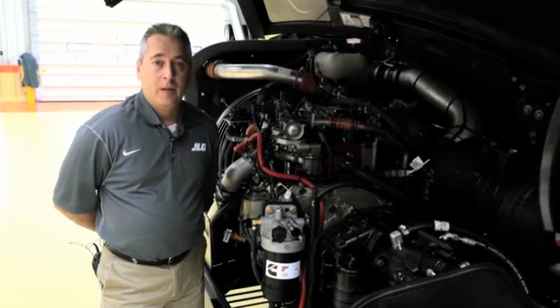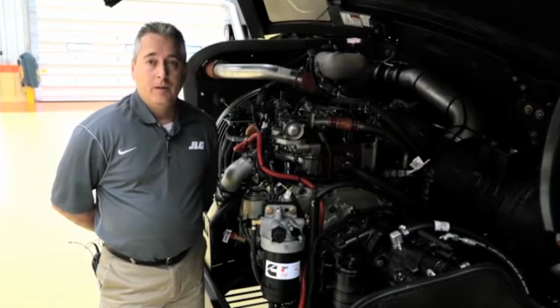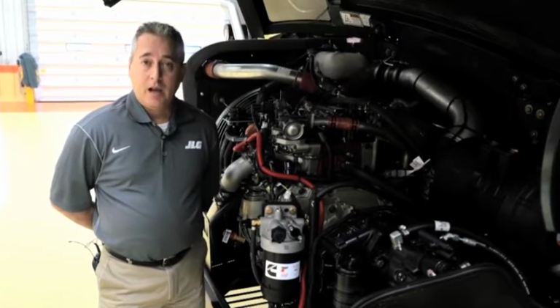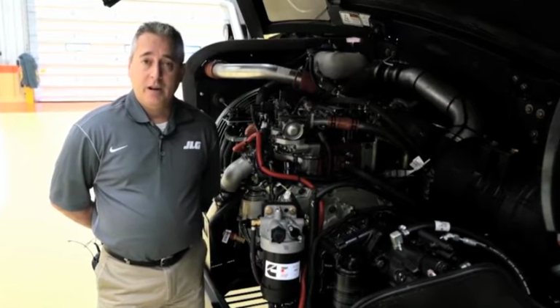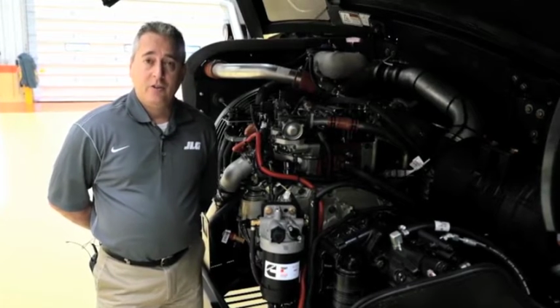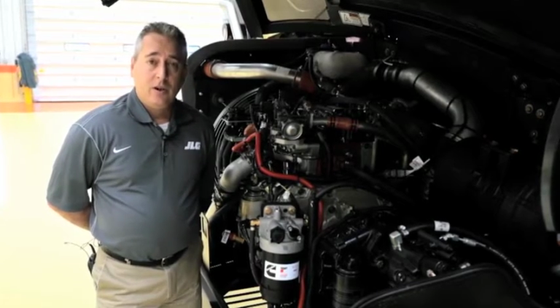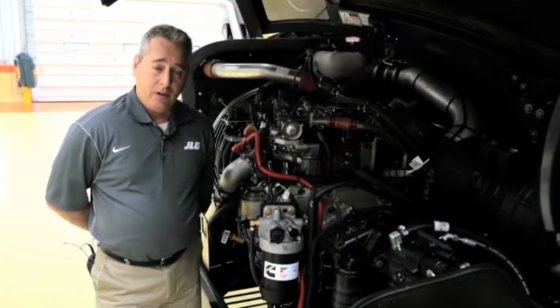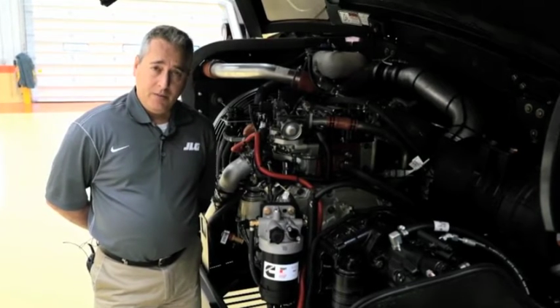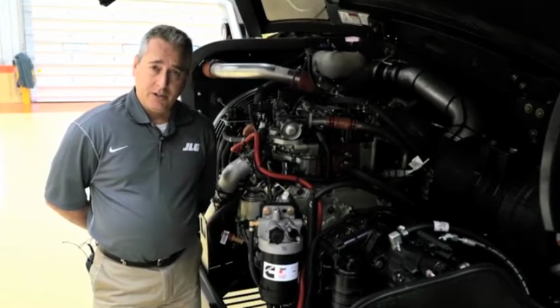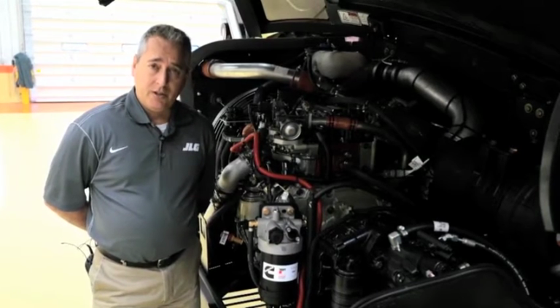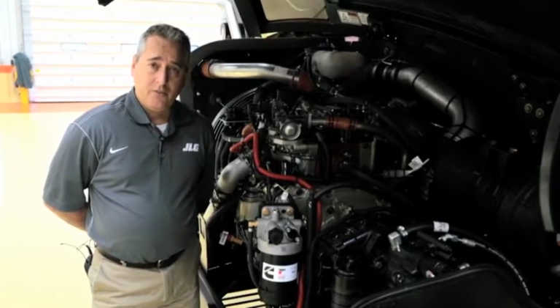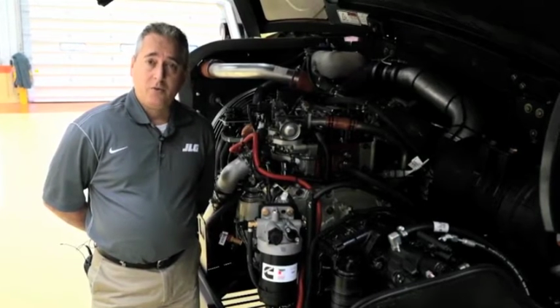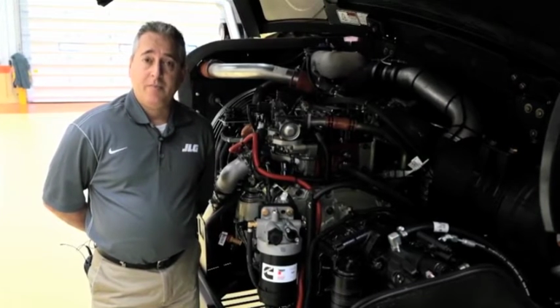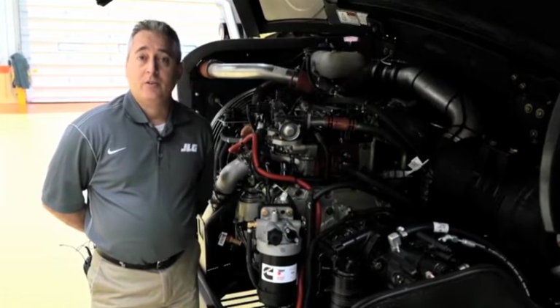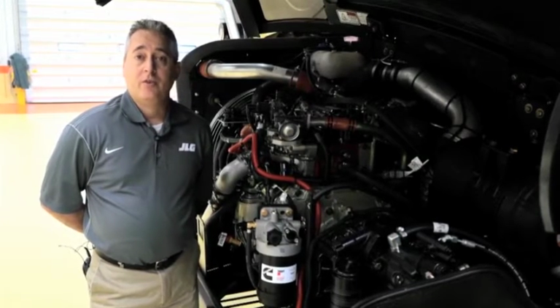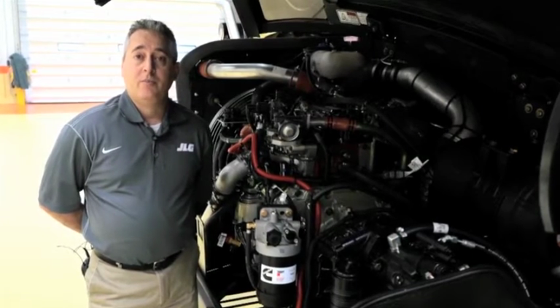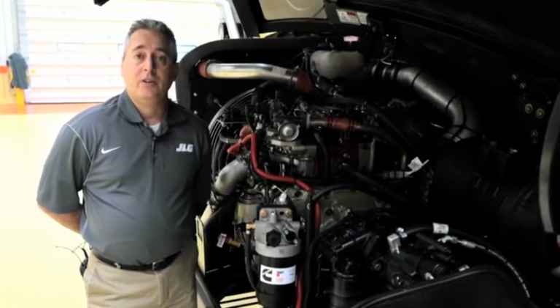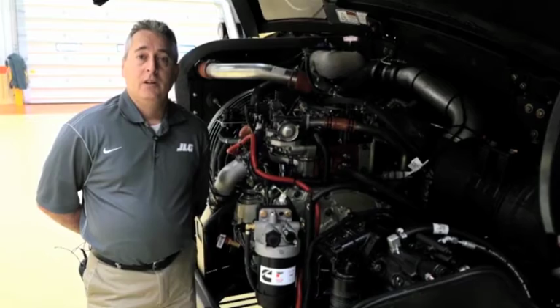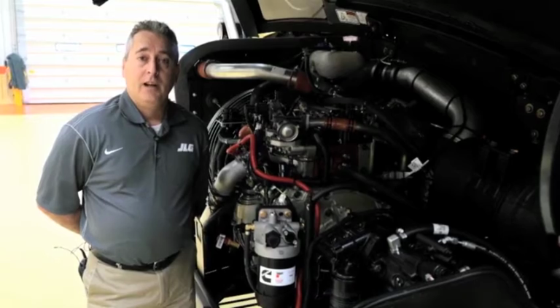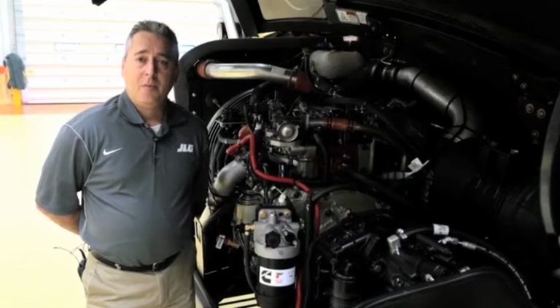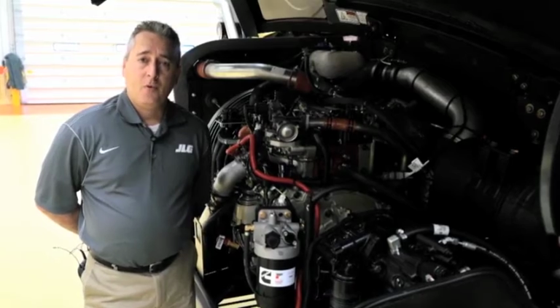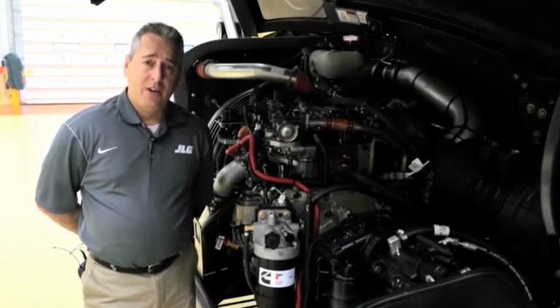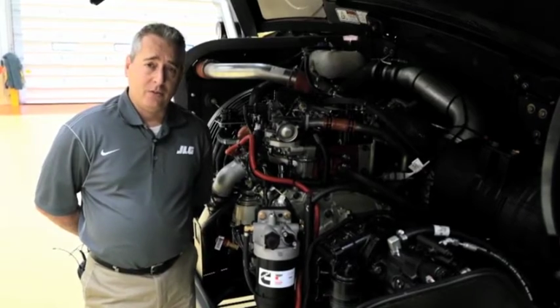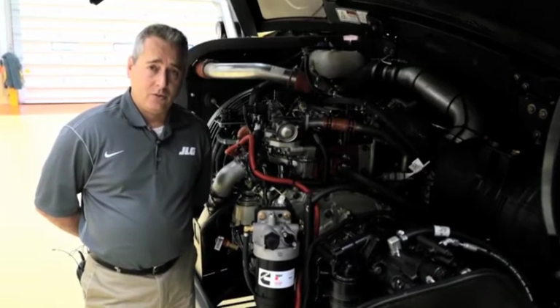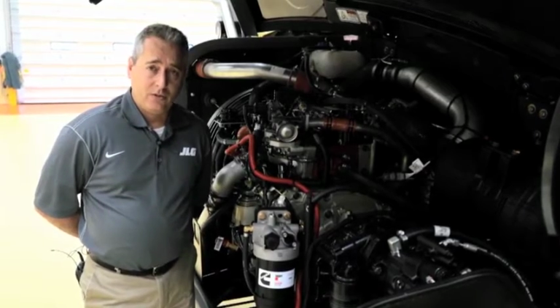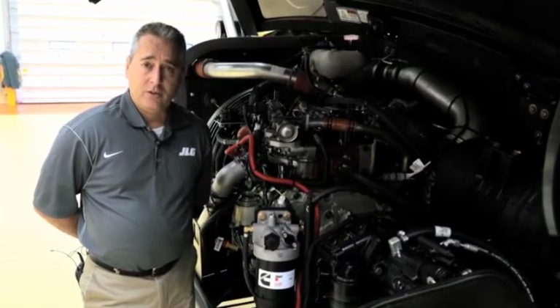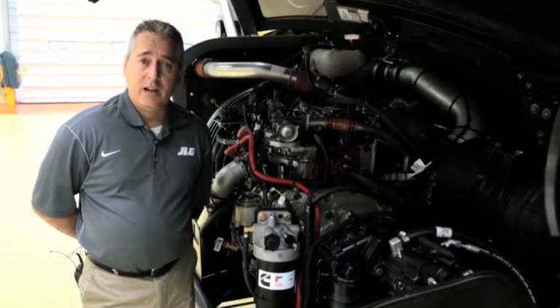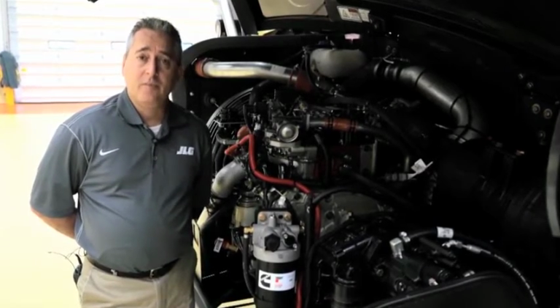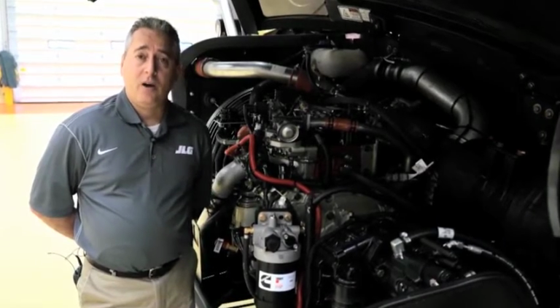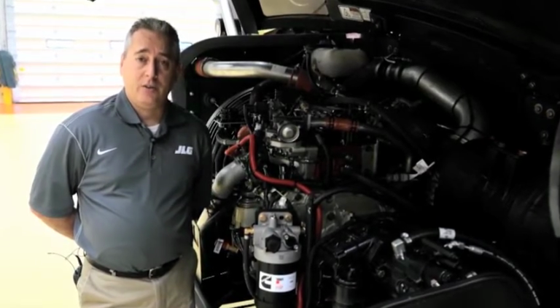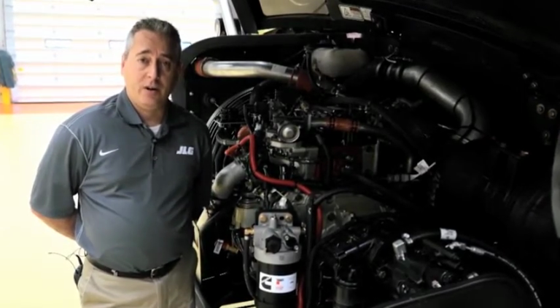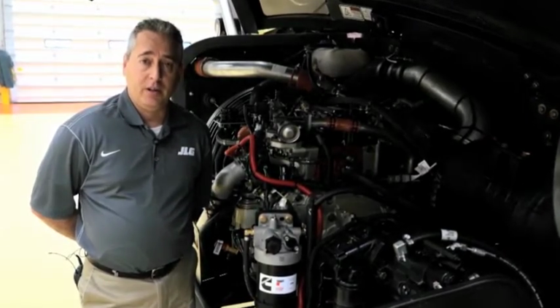The combination of the Cummins engine, a four-speed power shift transmission, and high-performance axles results in excellent power and driveability.